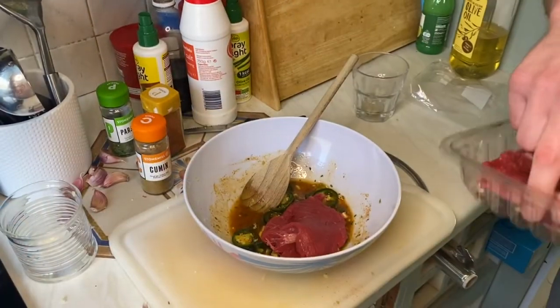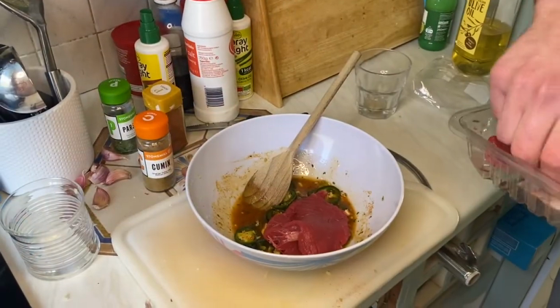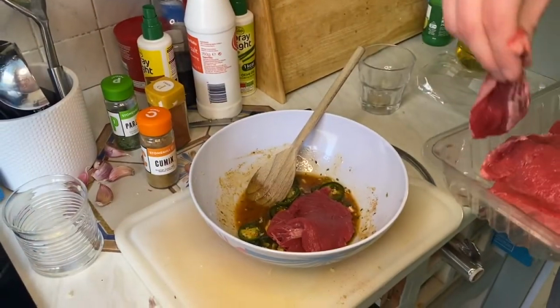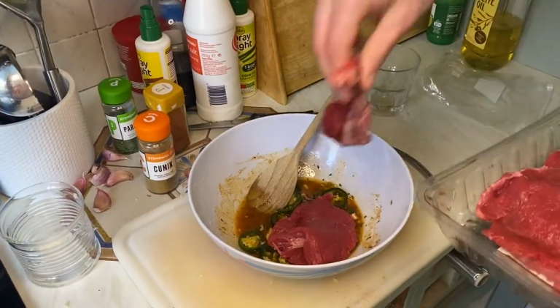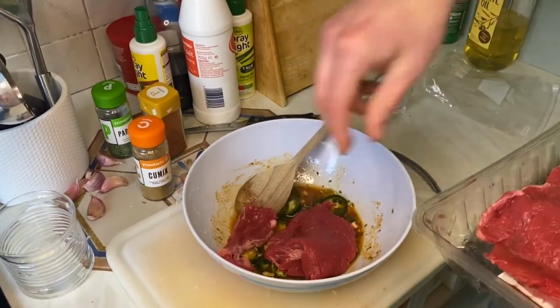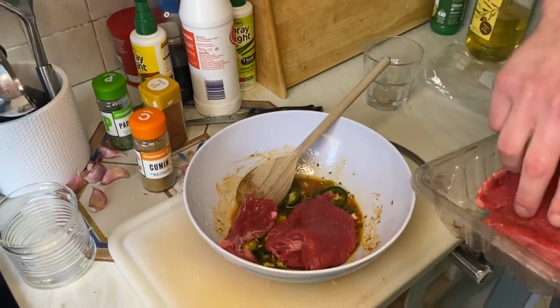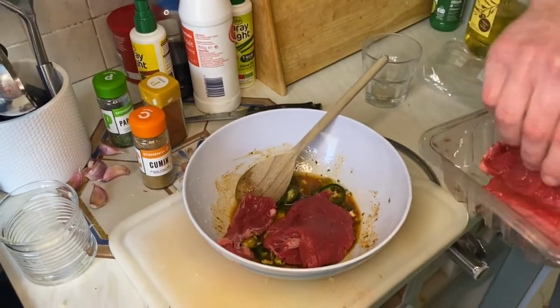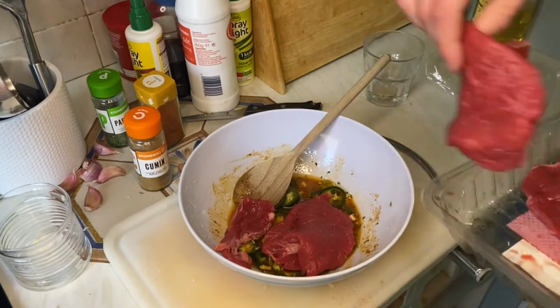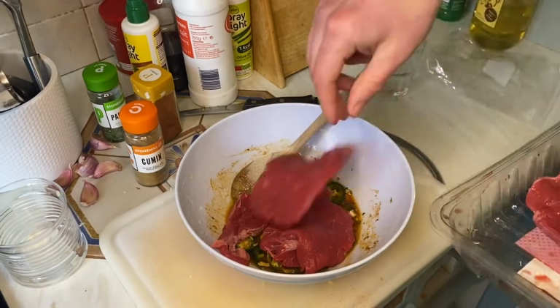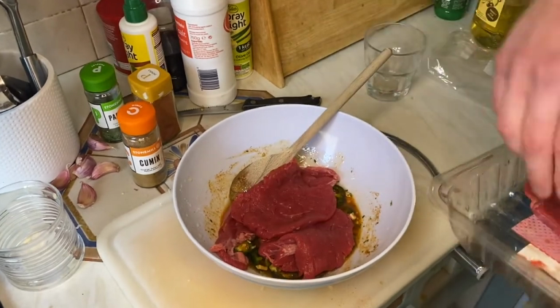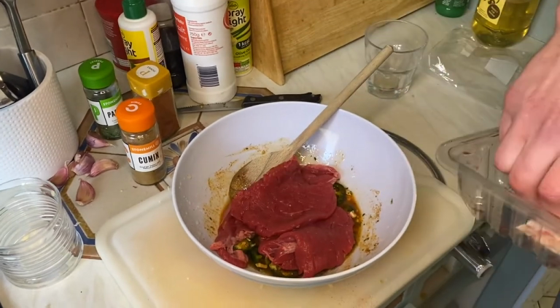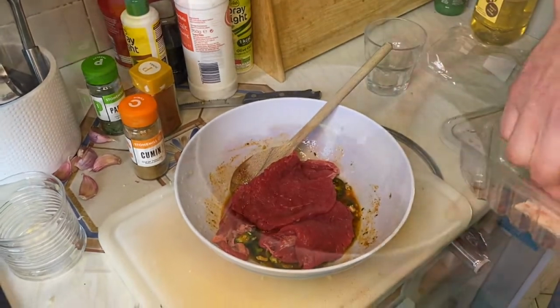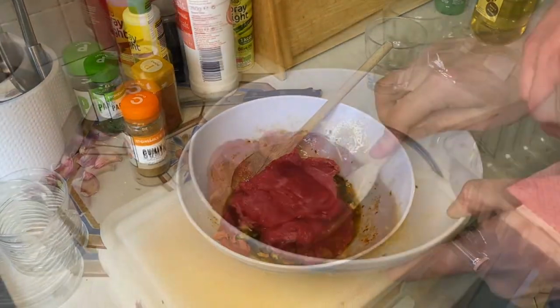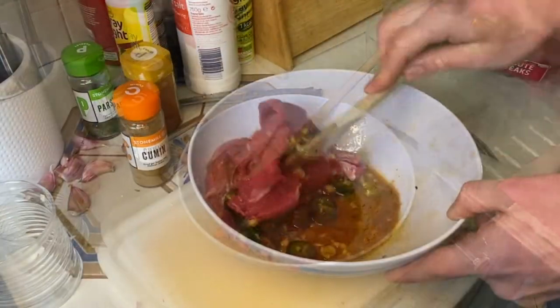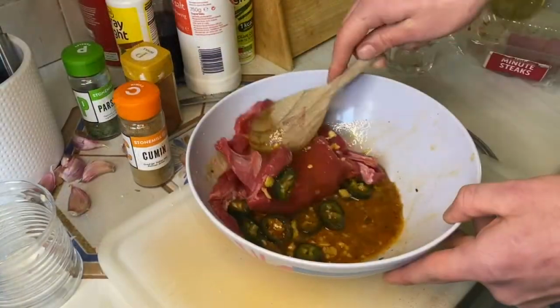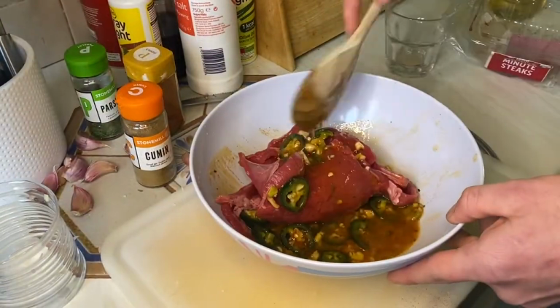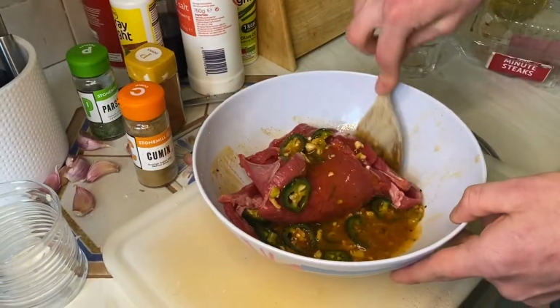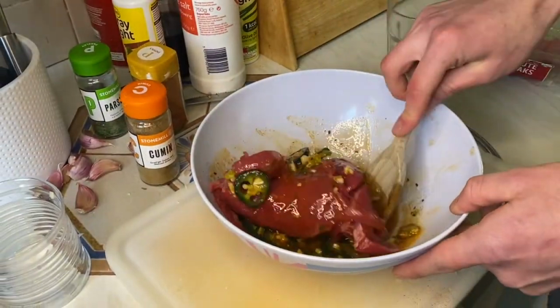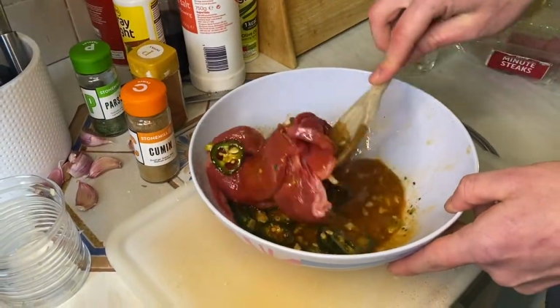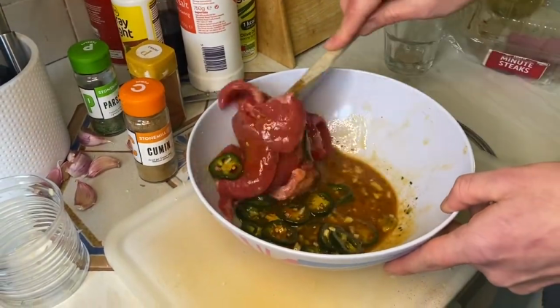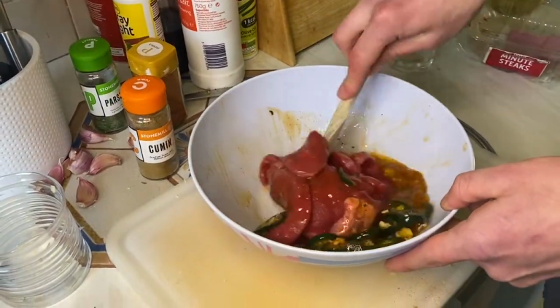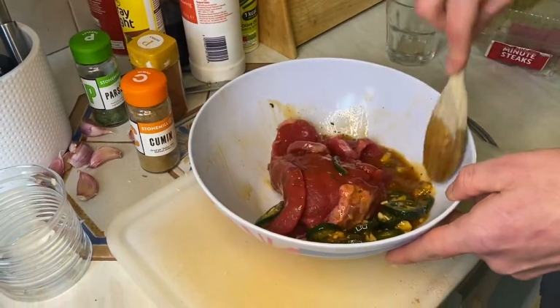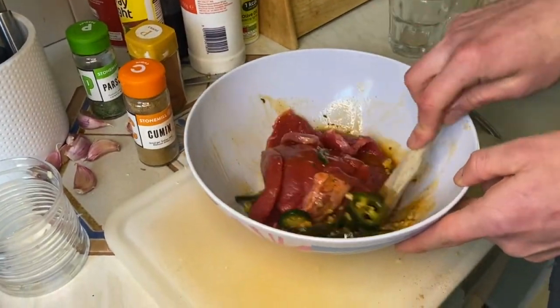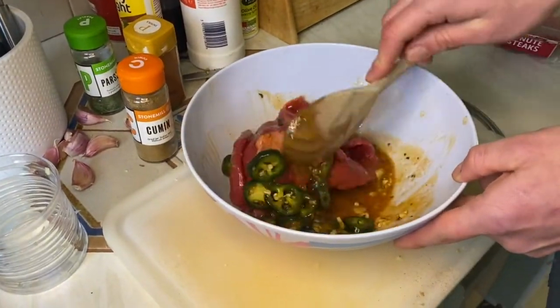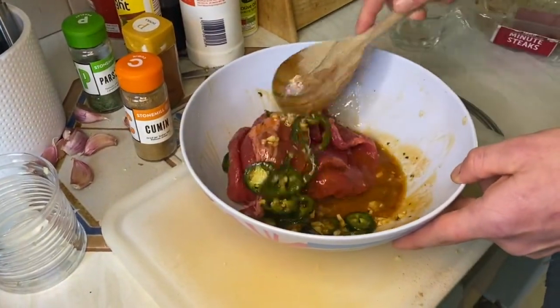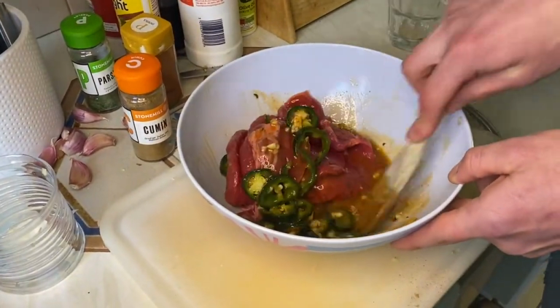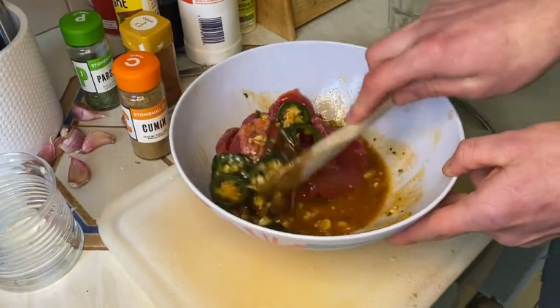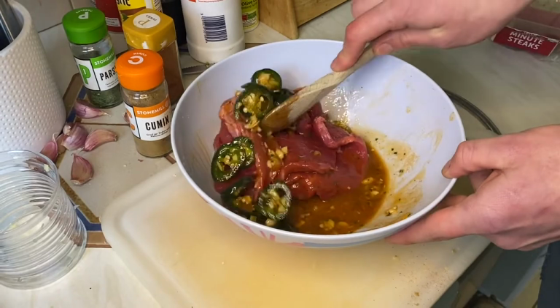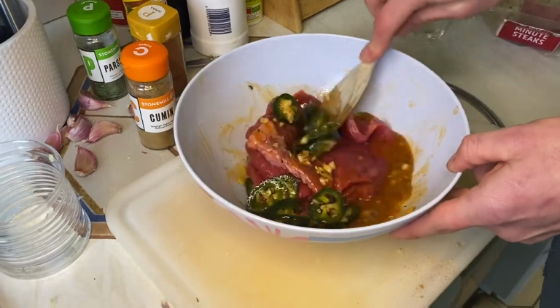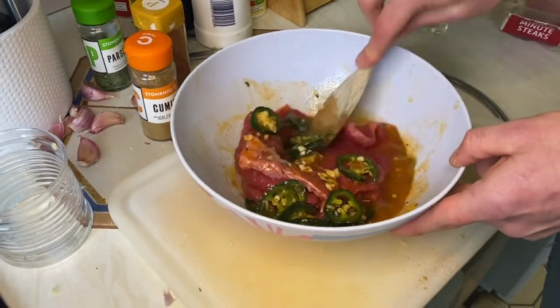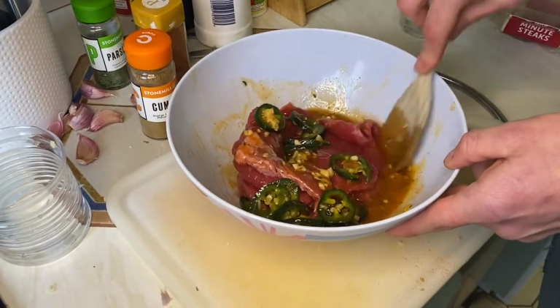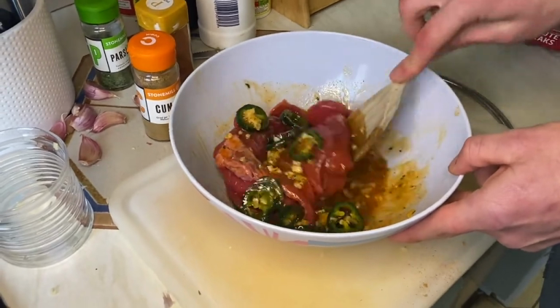Next, add in your steak. Be sure to toss your steak well, make sure that the marinade completely covers it, and set it aside for at least an hour.